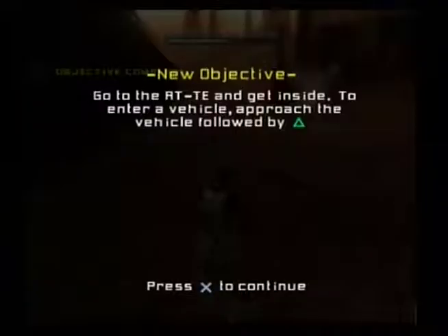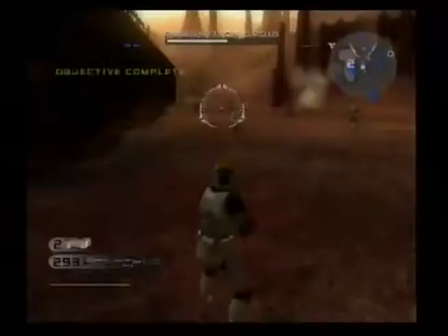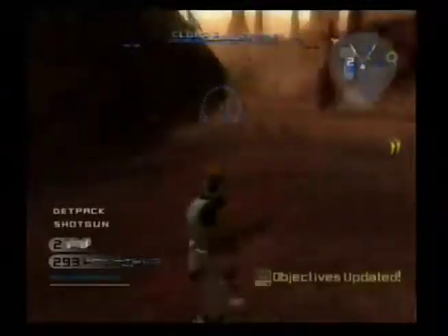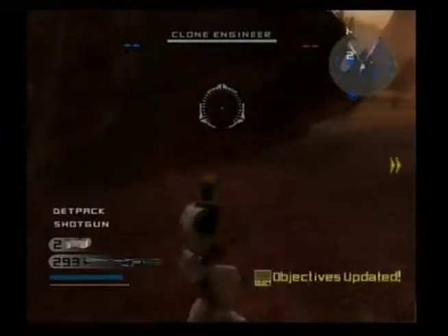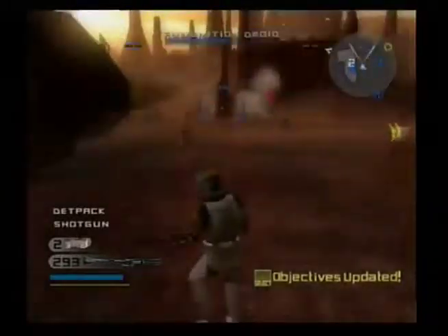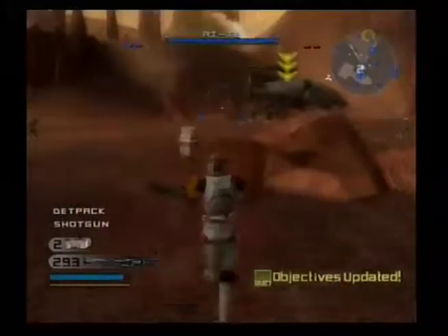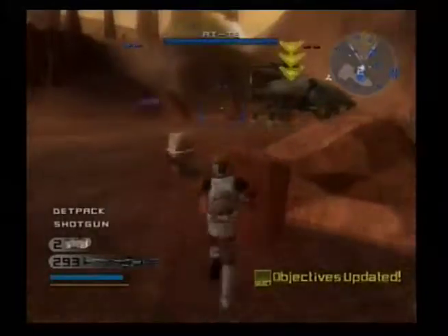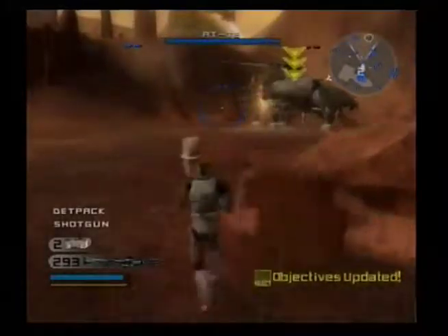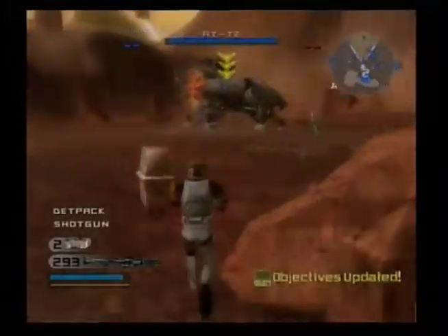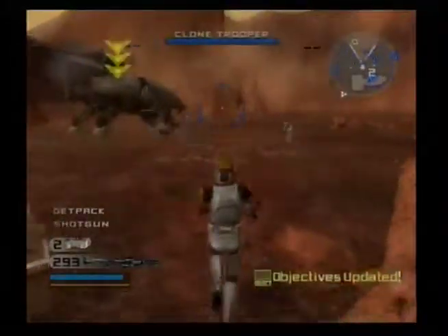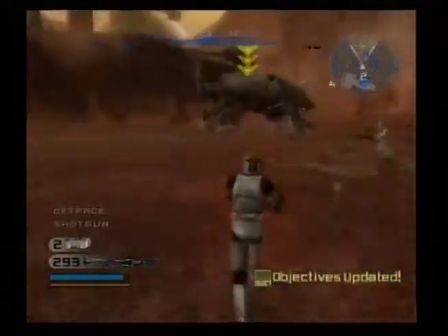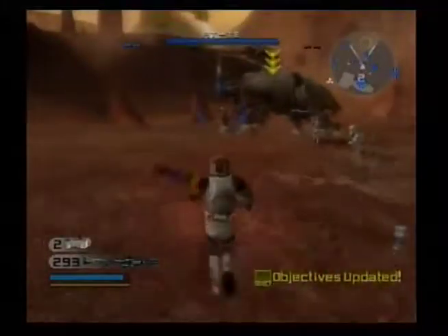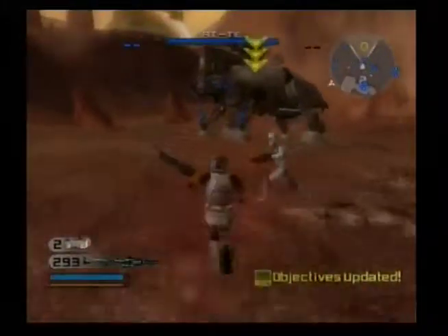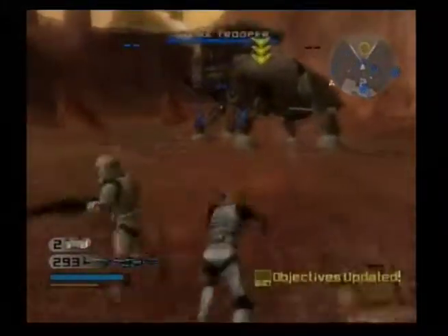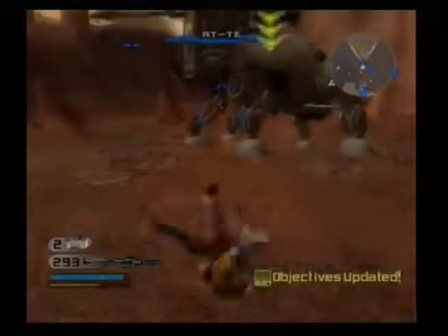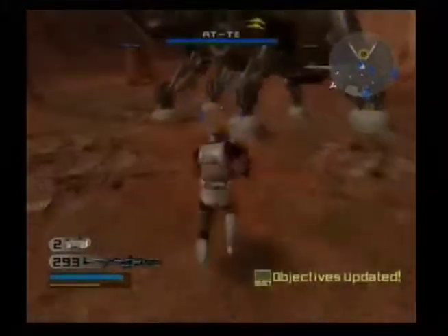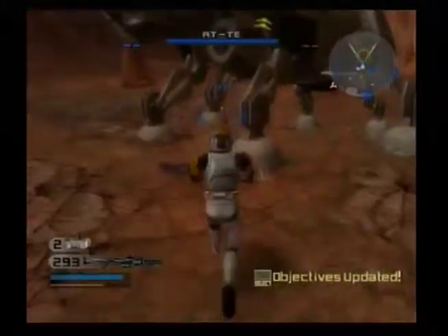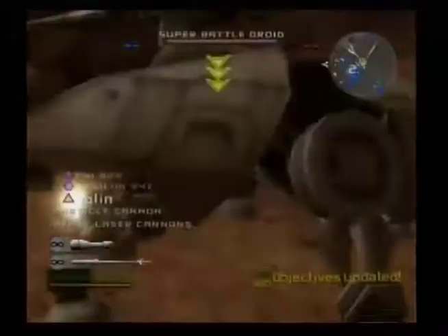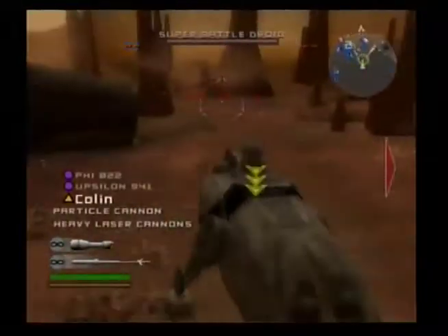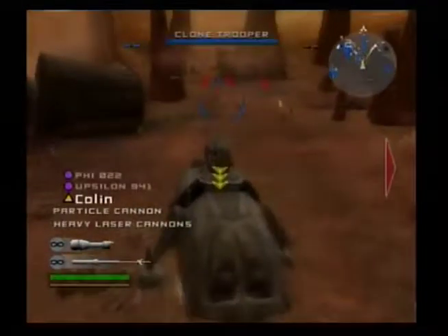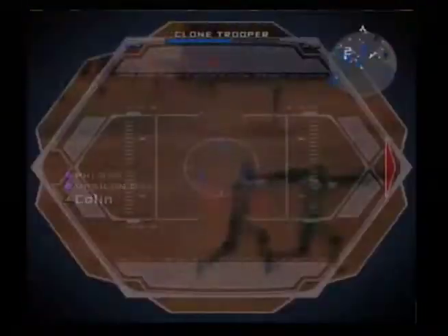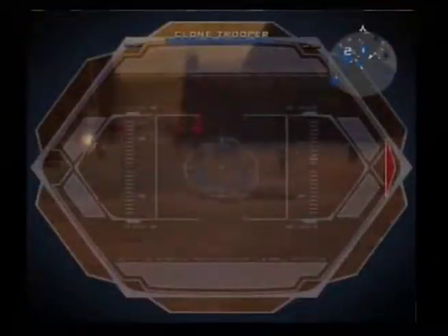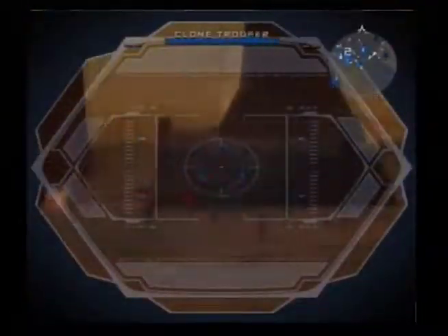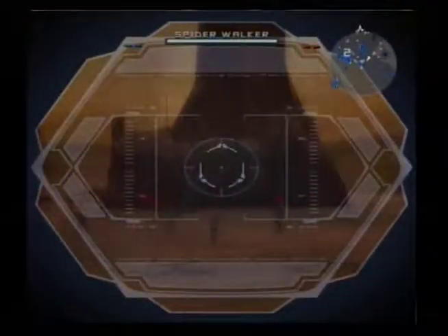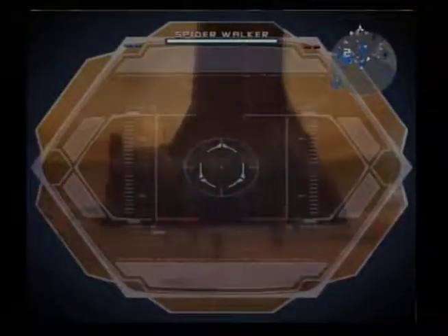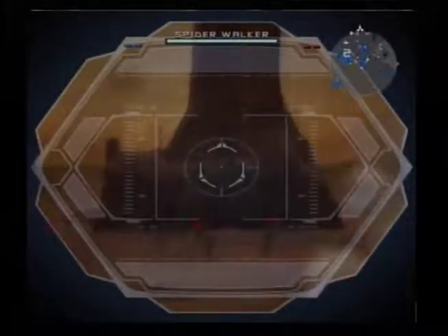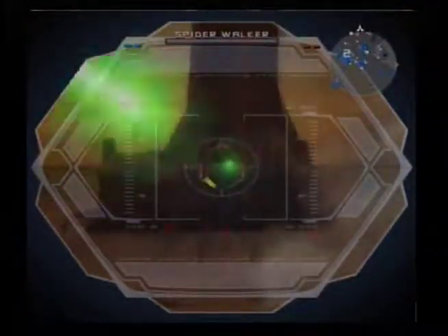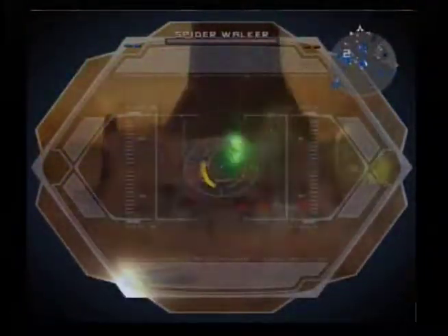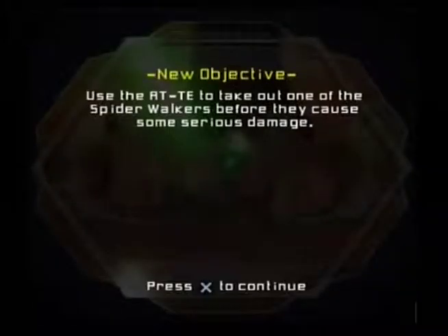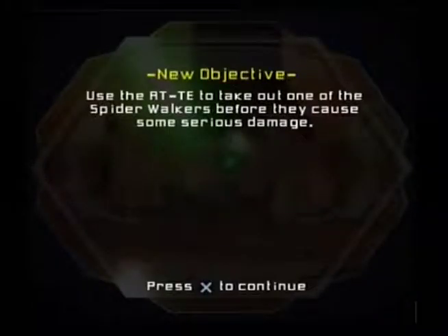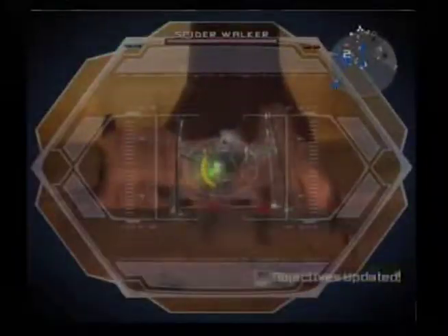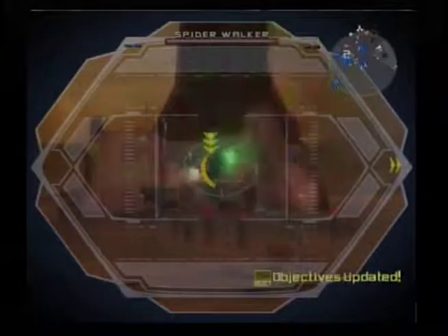The CIS have sent in a column of spider walkers. Get to the AT-TE, clone, and make it fast. Now take one of those walkers down before they do some serious damage.